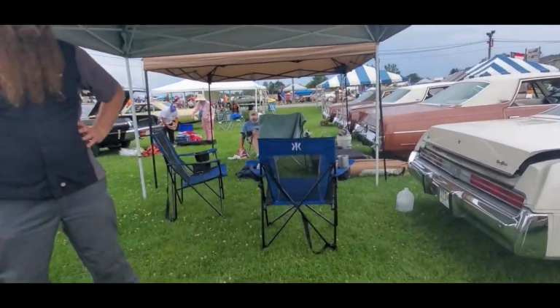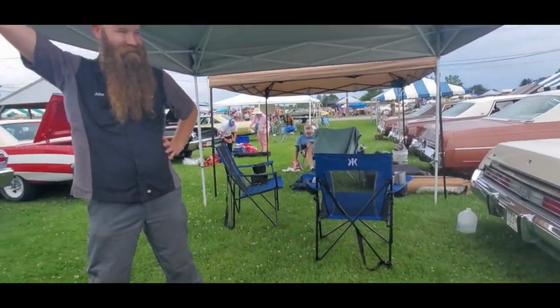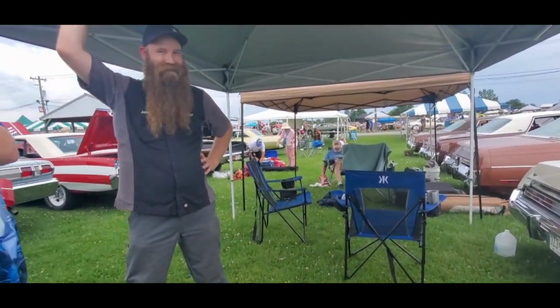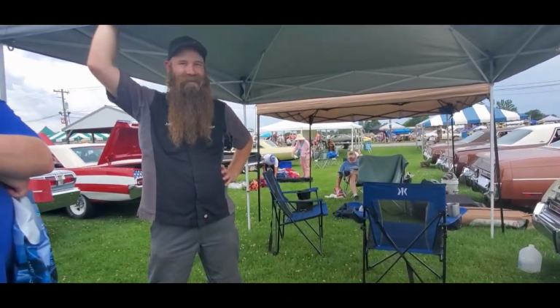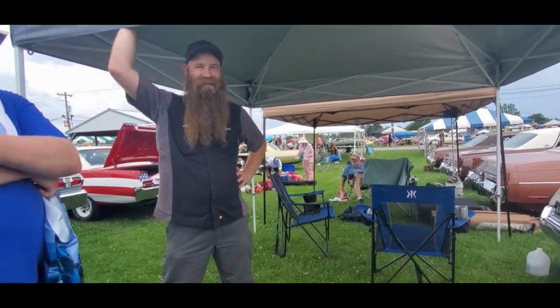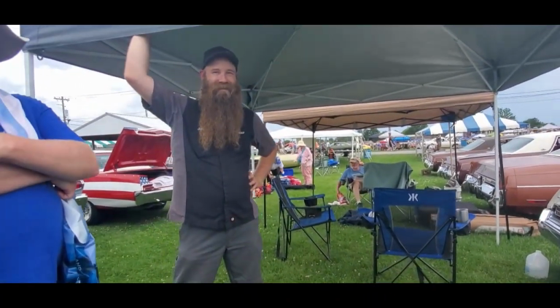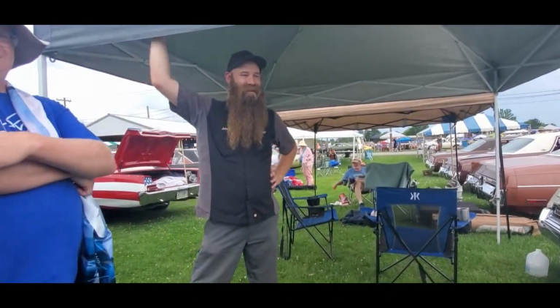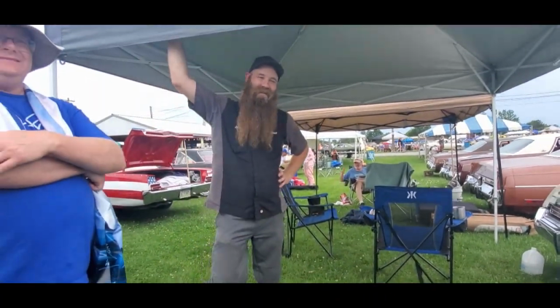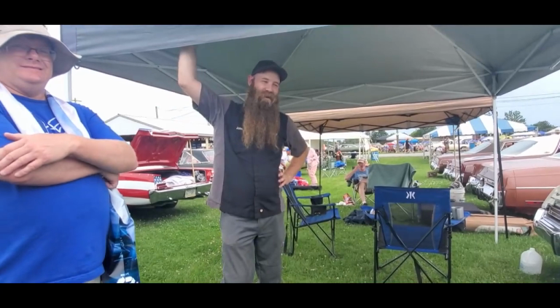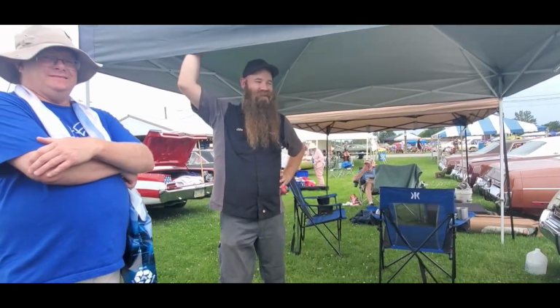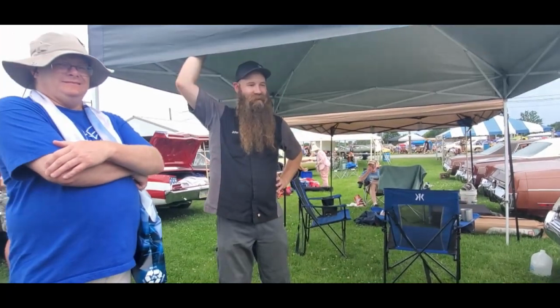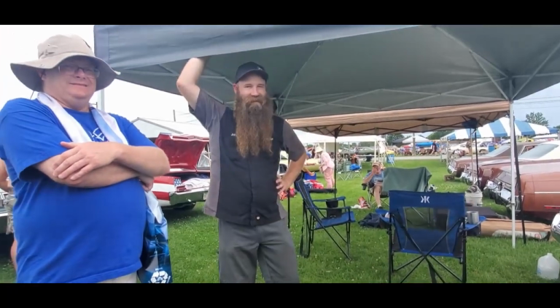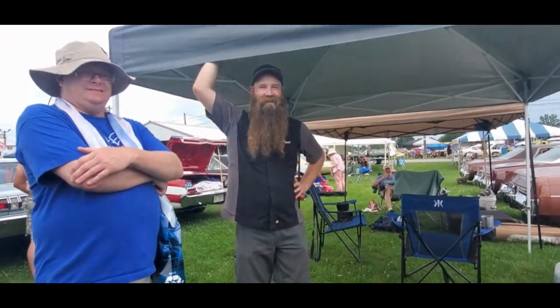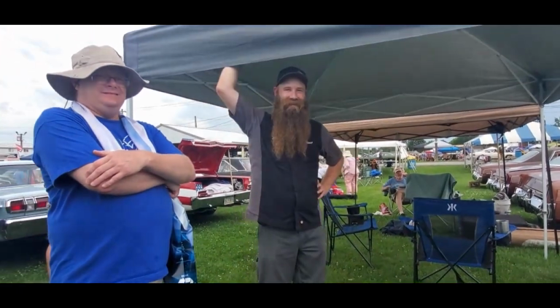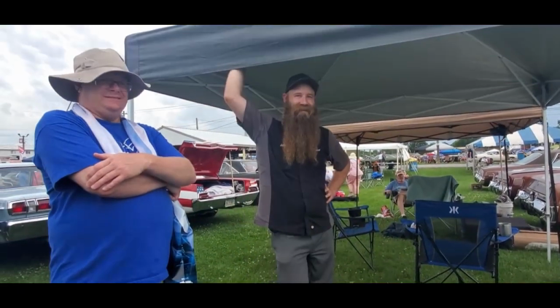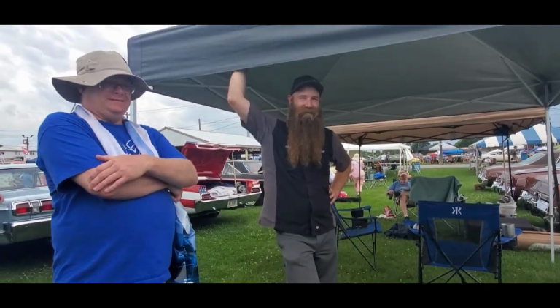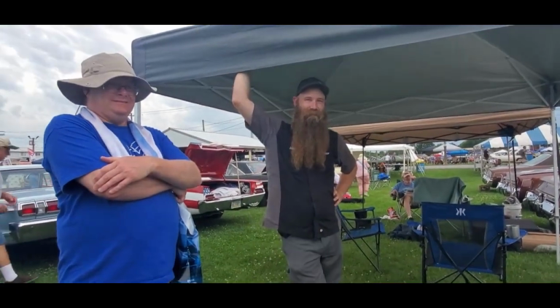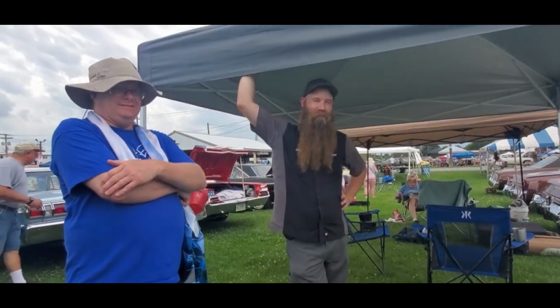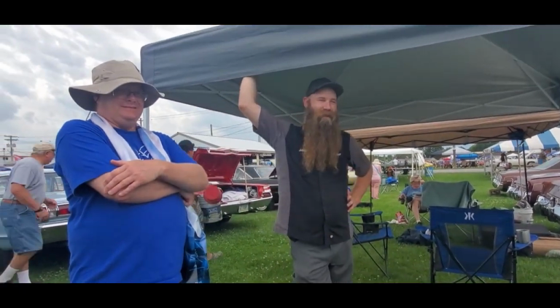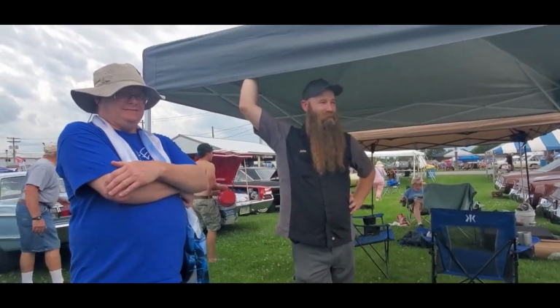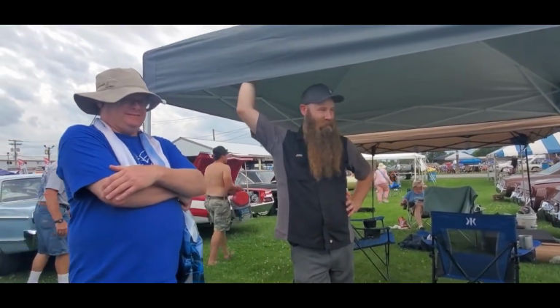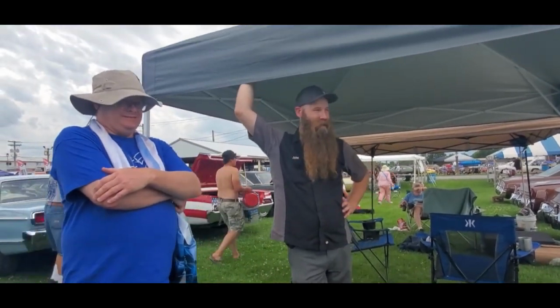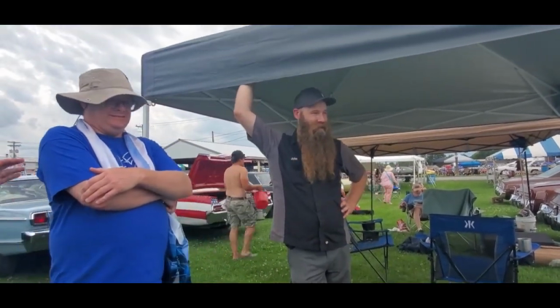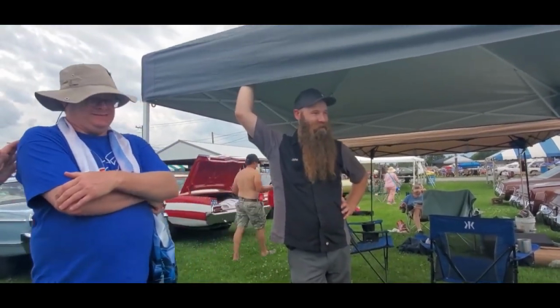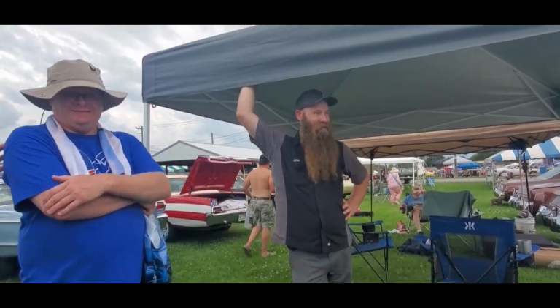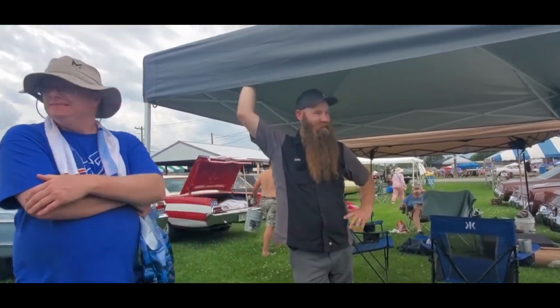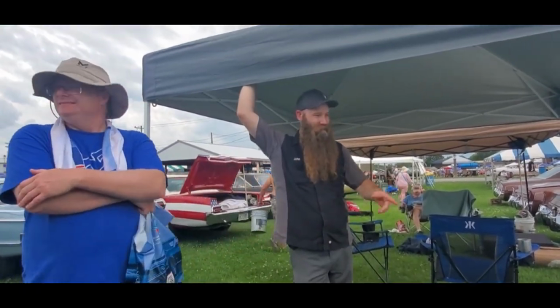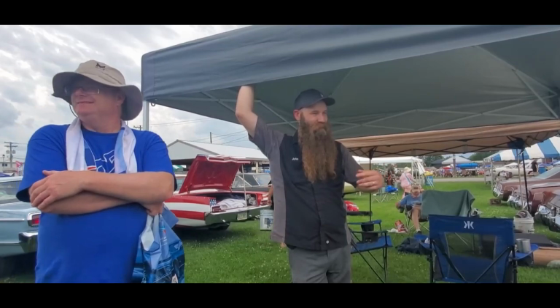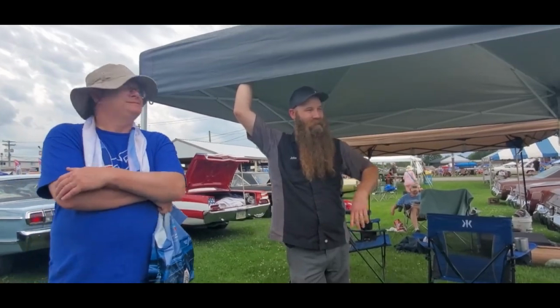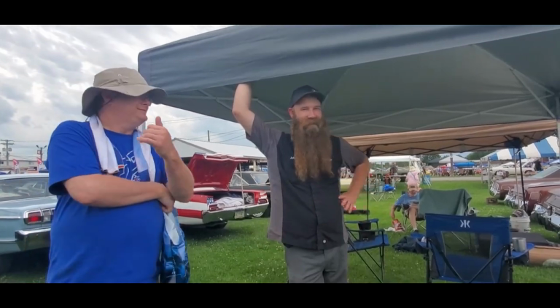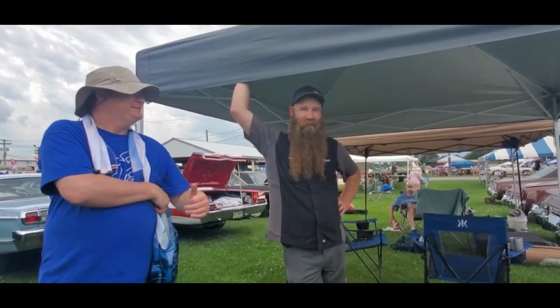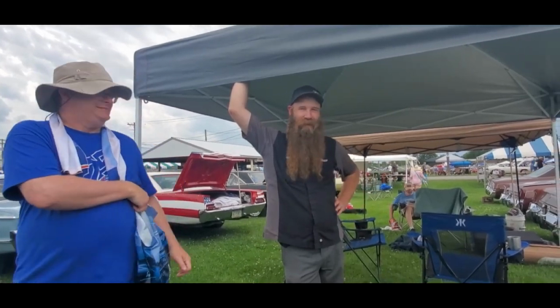How long have you owned it? Not long, about six months. What got you into wagons? Well, I was the youngest of five kids, and this is what my parents had growing up.